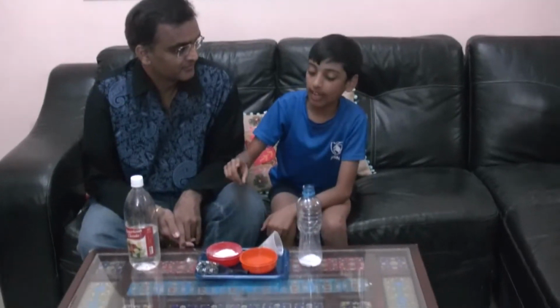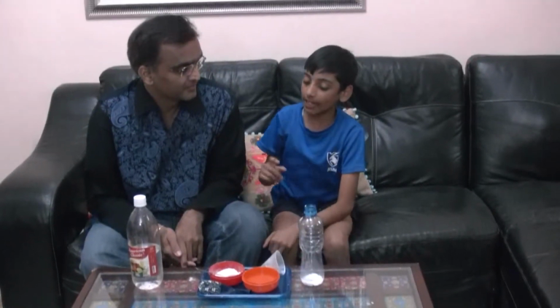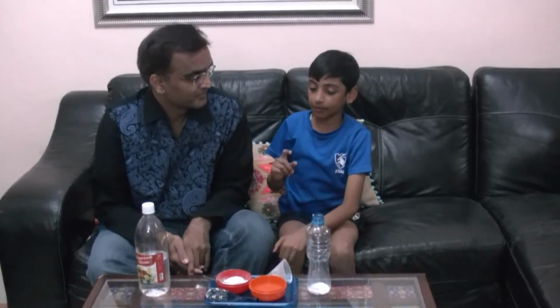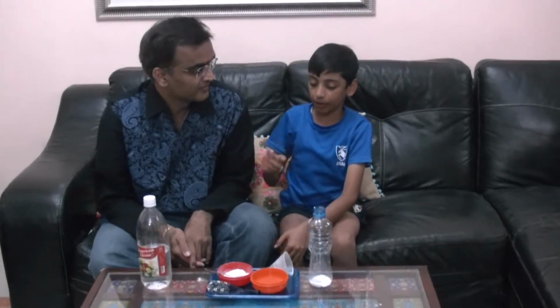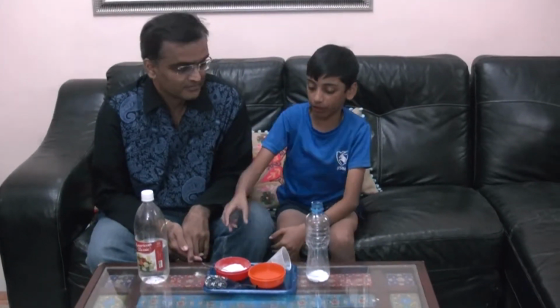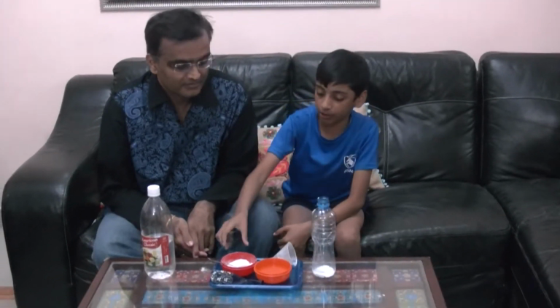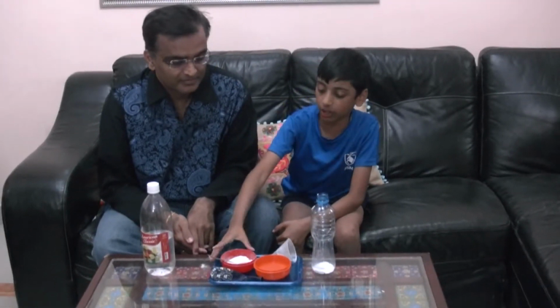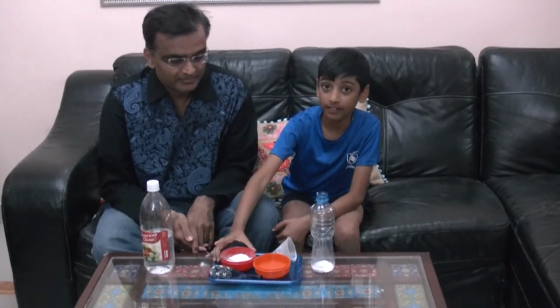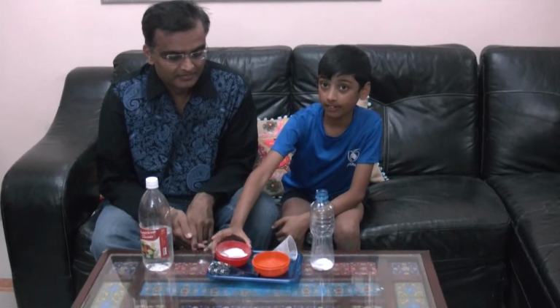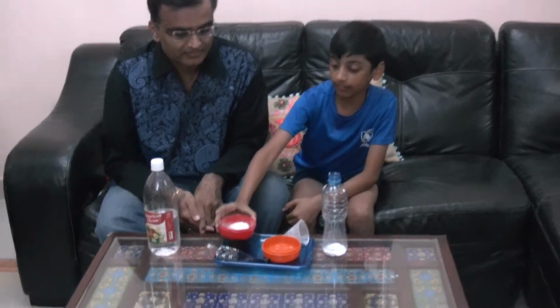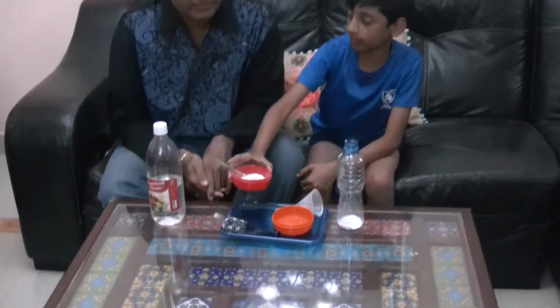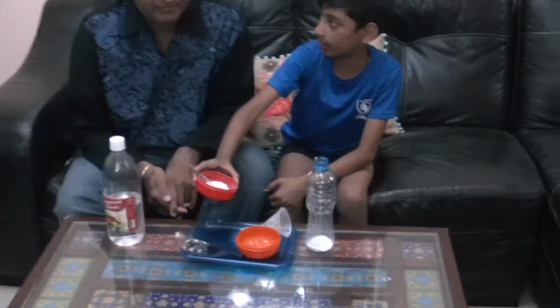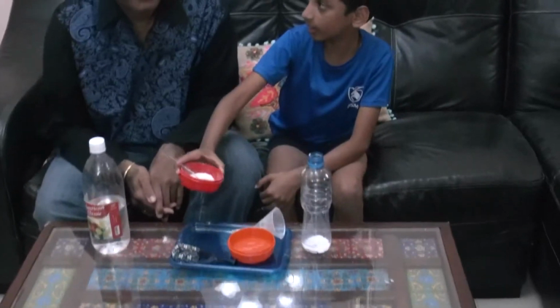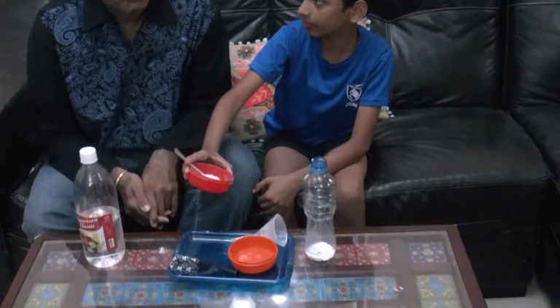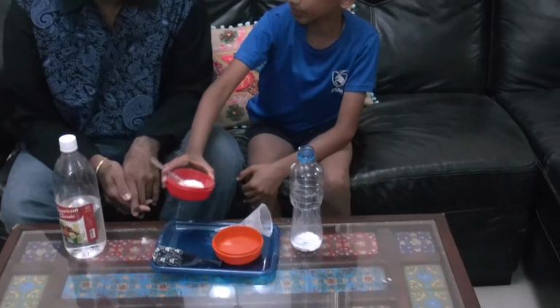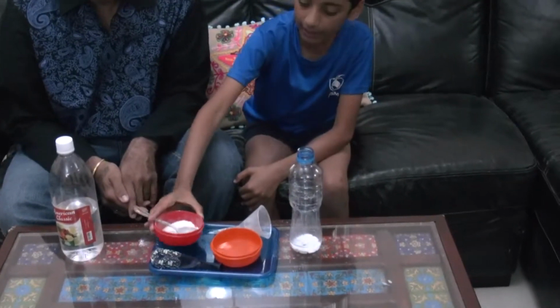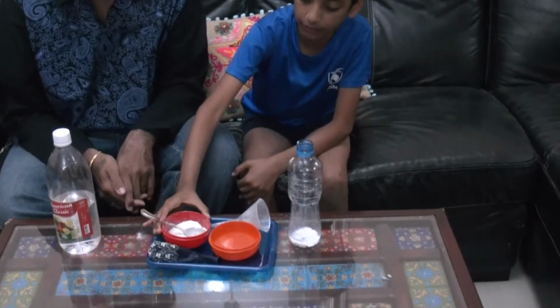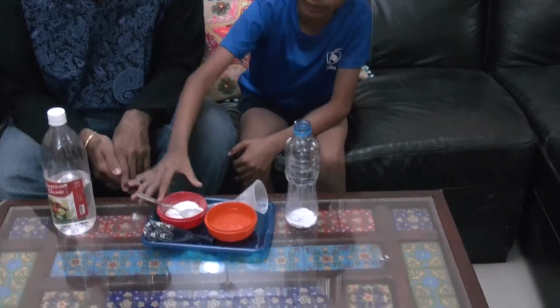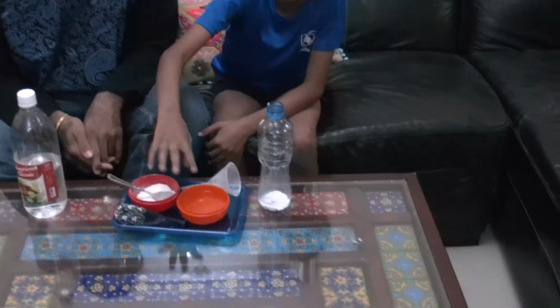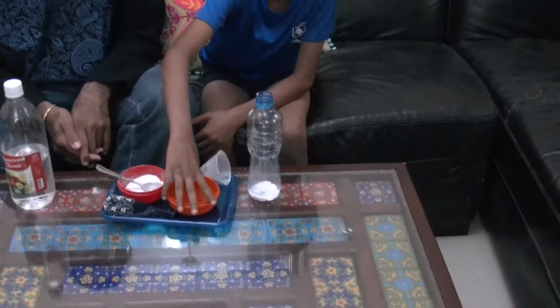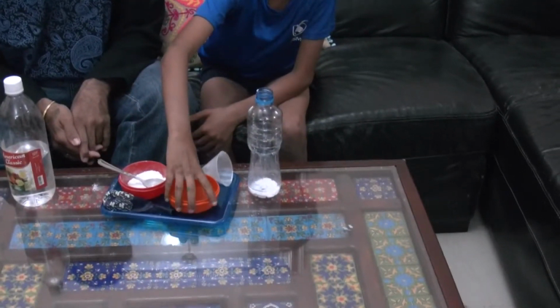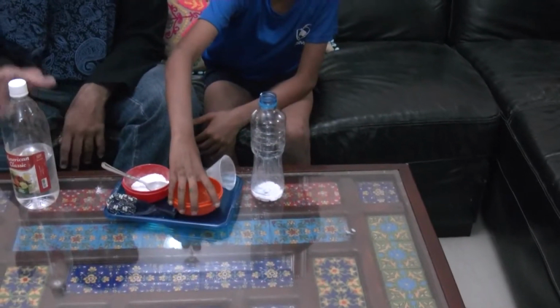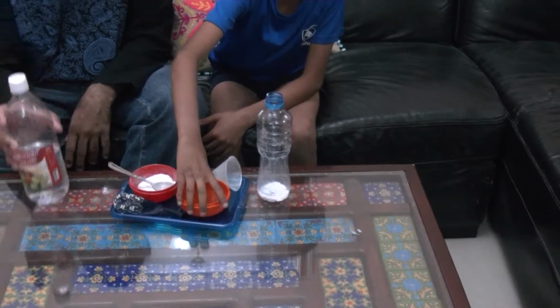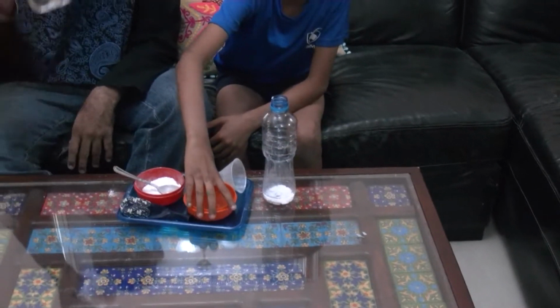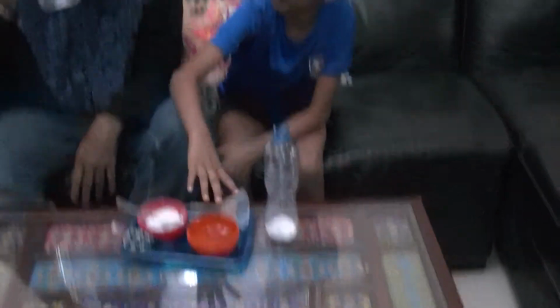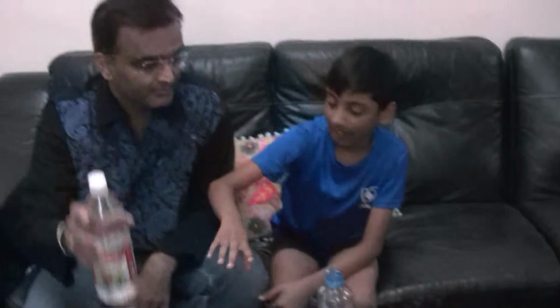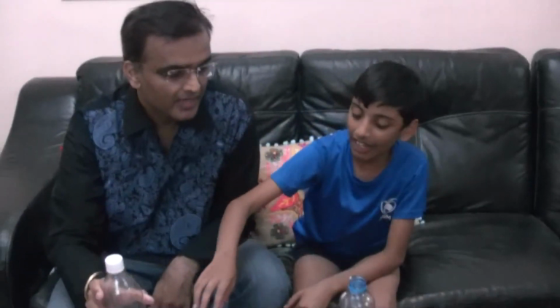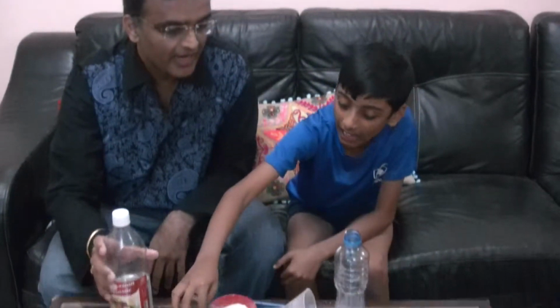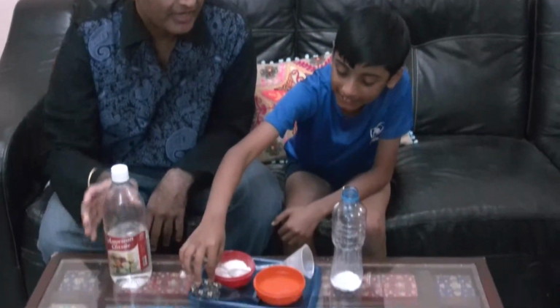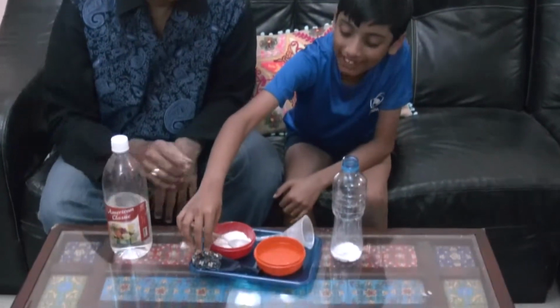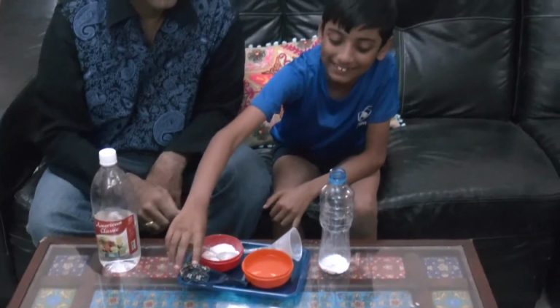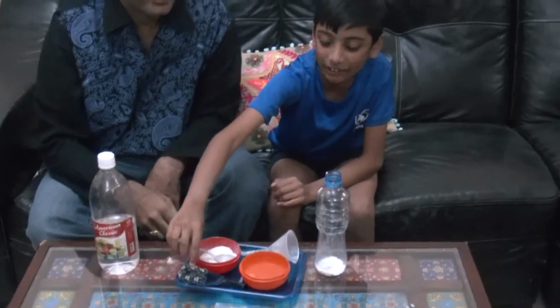We are going to talk about solid — the baking soda — liquid — vinegar — and gas is a secret.